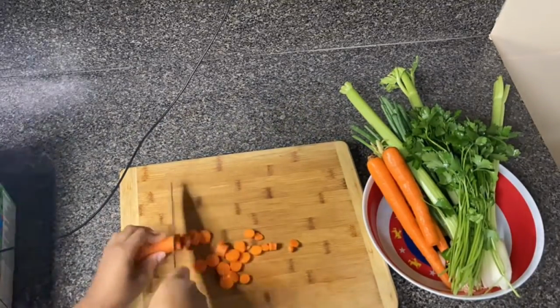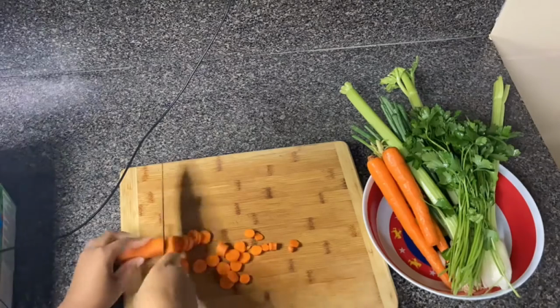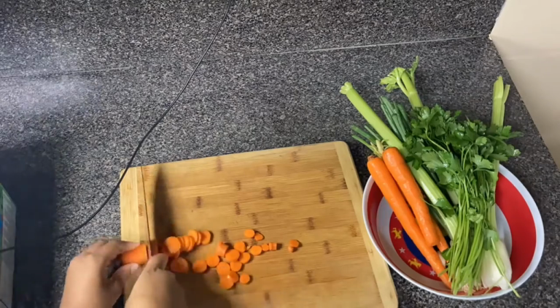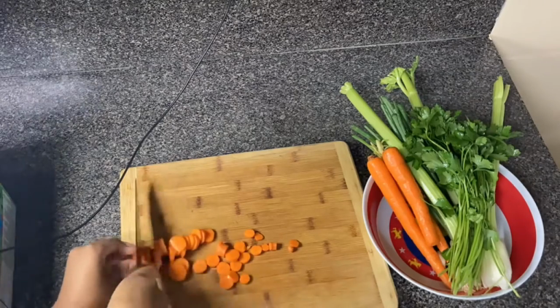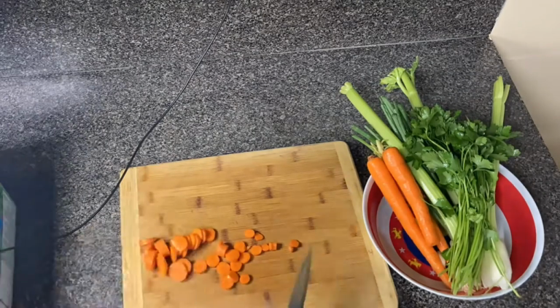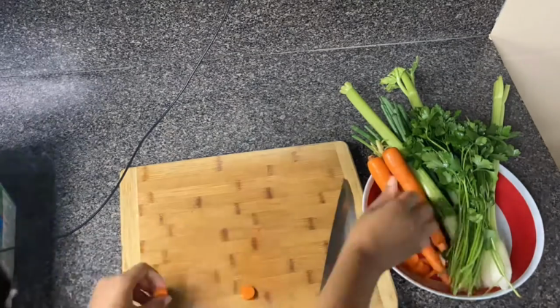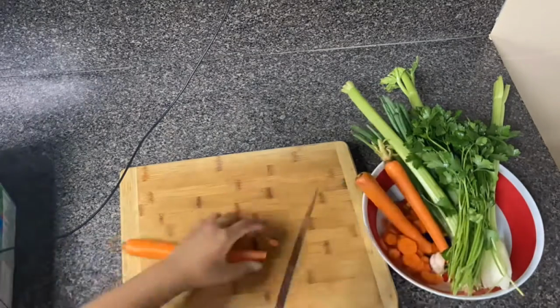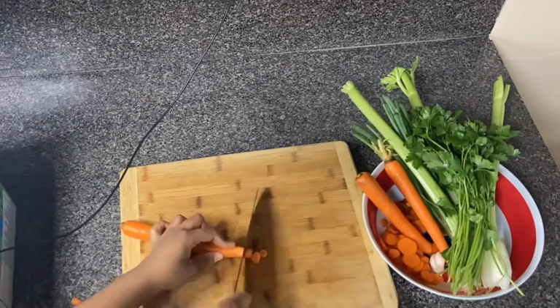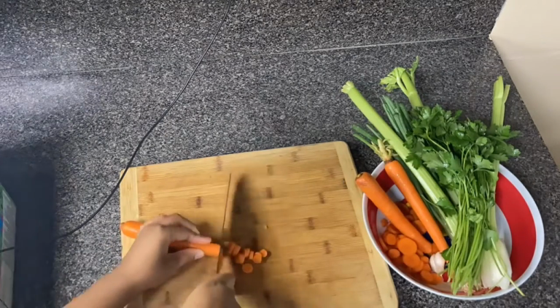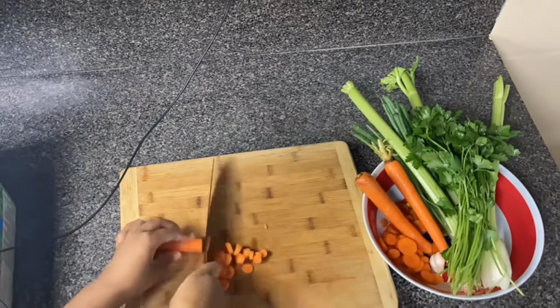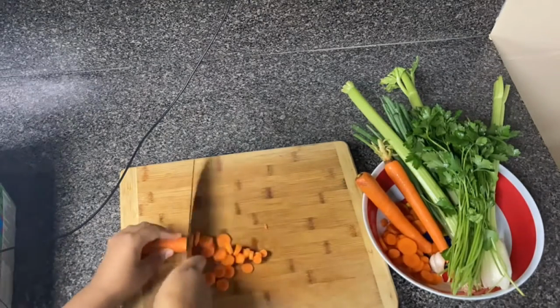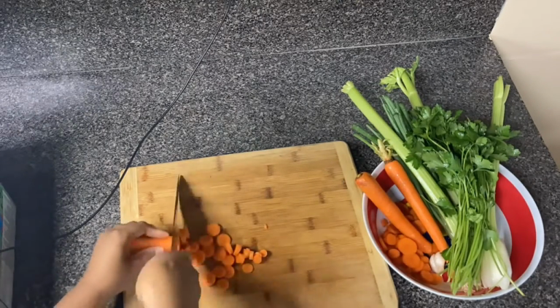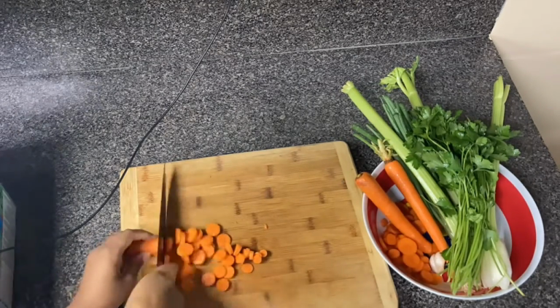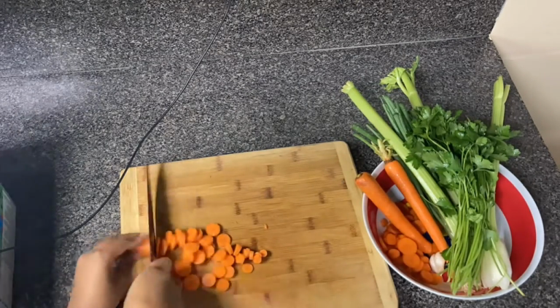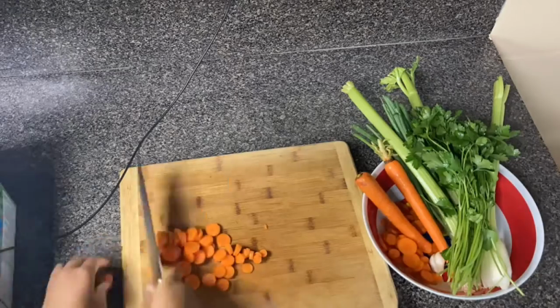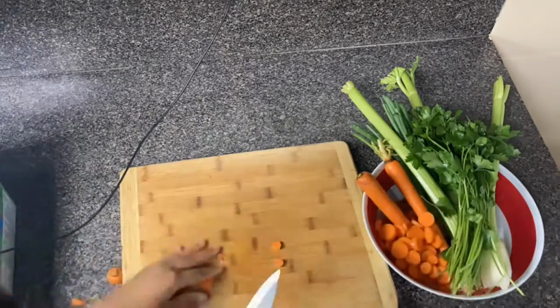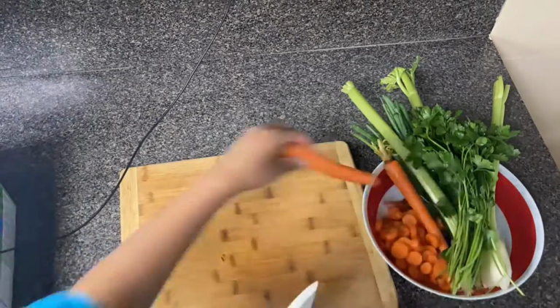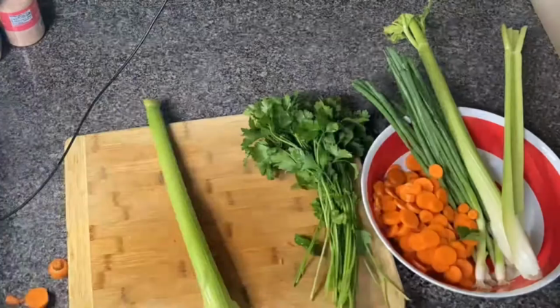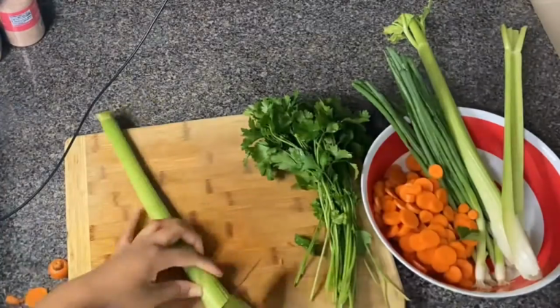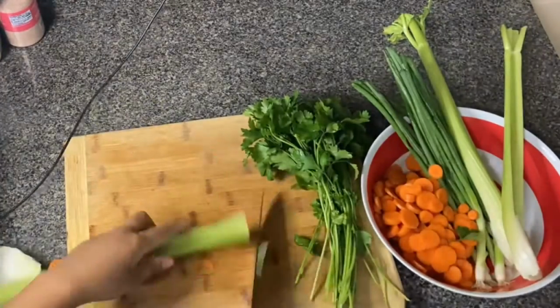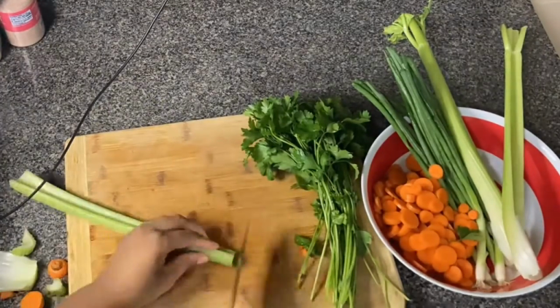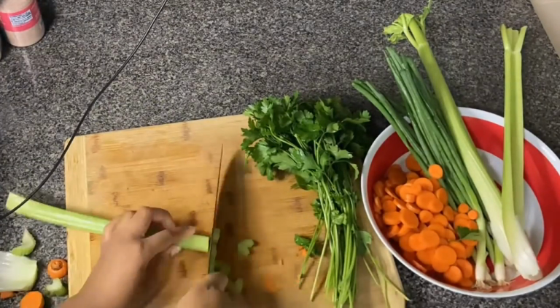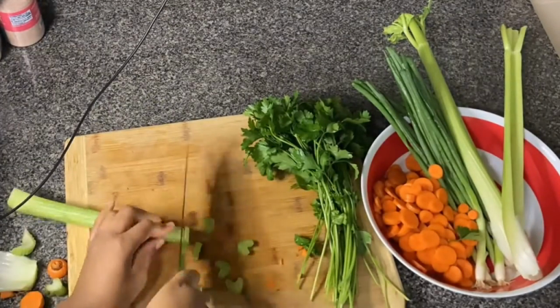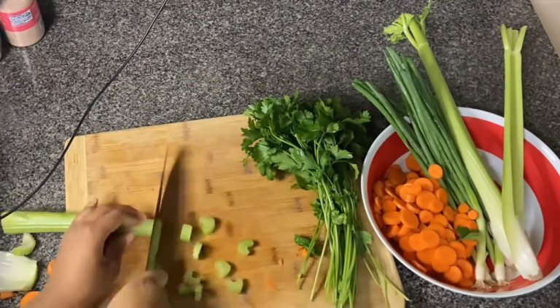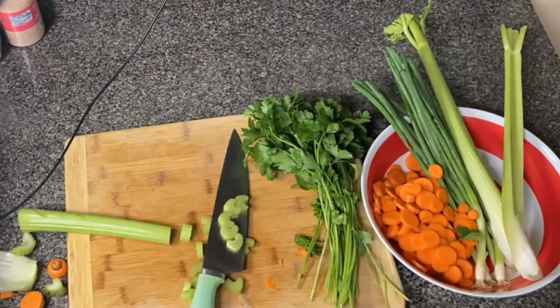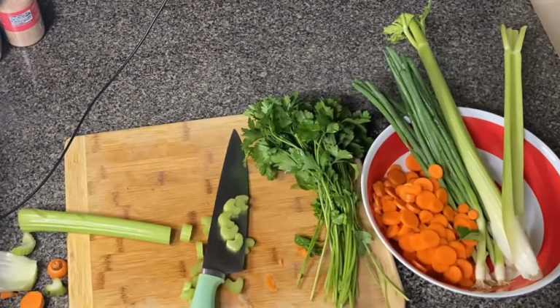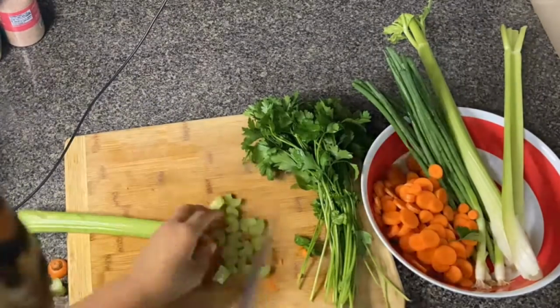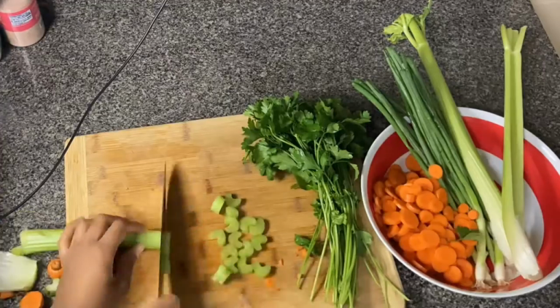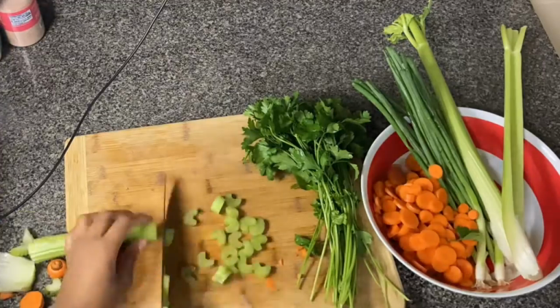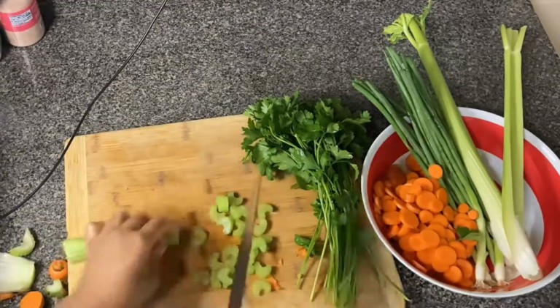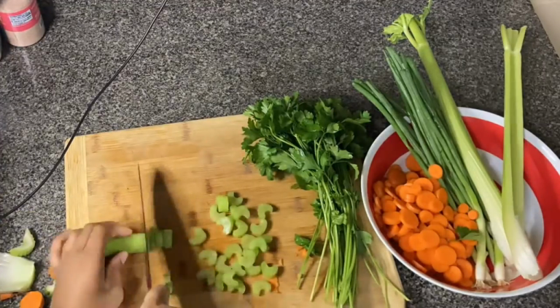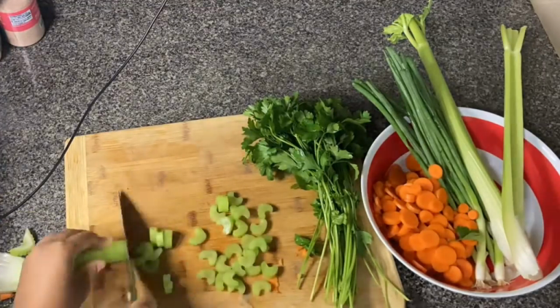I'm starting off by chopping my vegetables. The vegetables I cut were carrots, onions, parsley, green onions, jalapeño, celery, and a few more that I can't remember. But just know, this had a lot of vegetables in it.